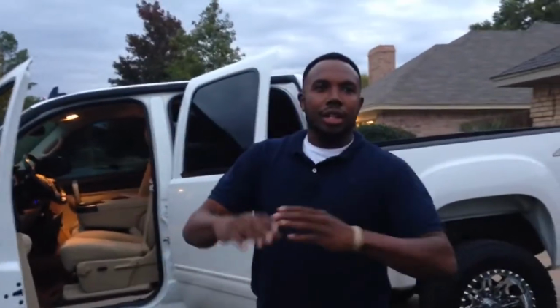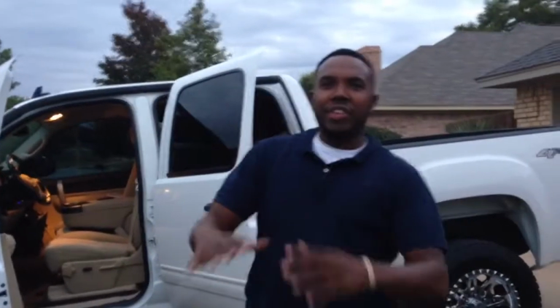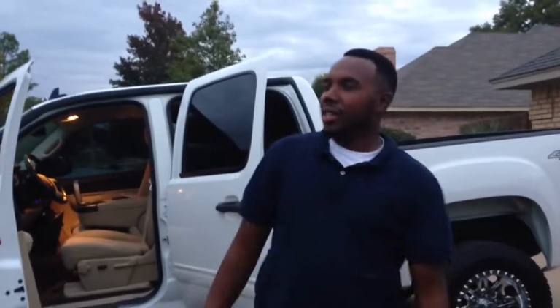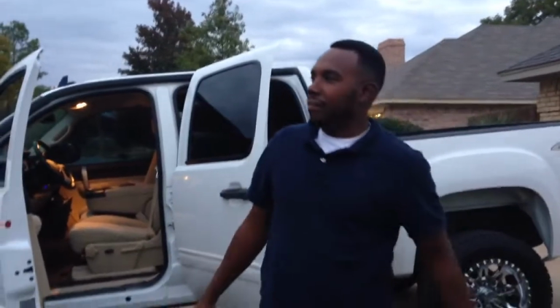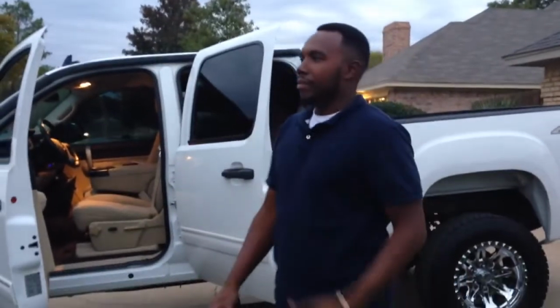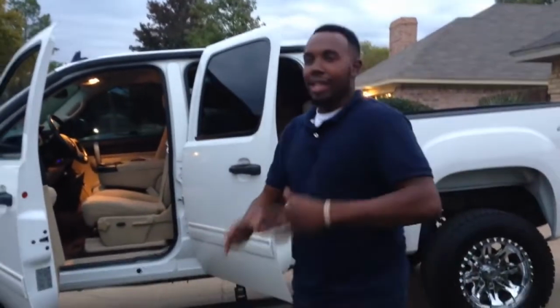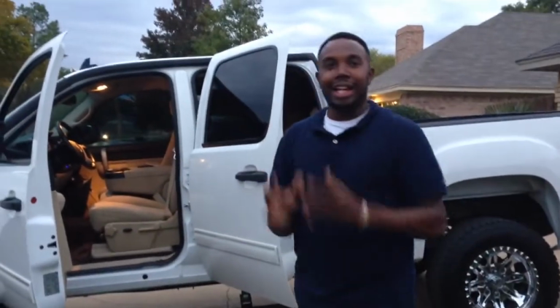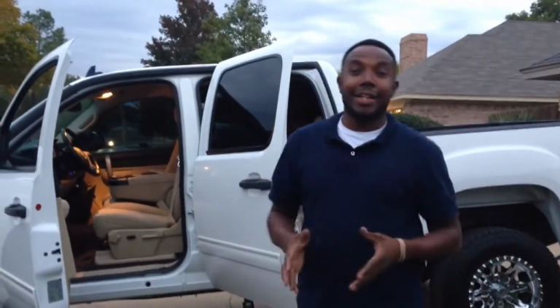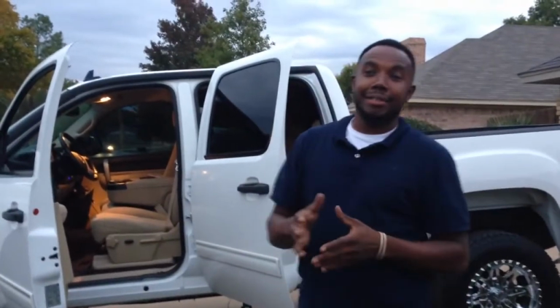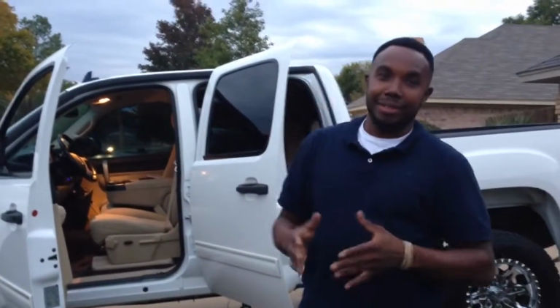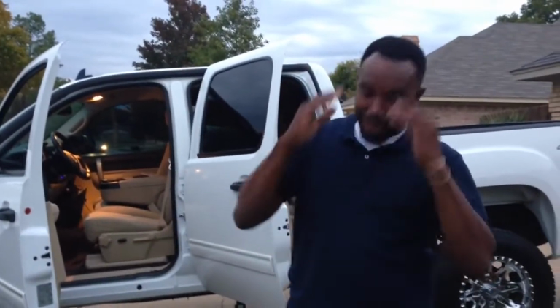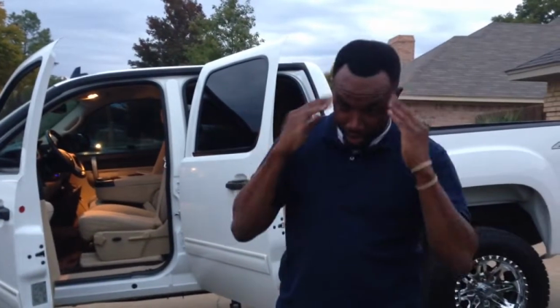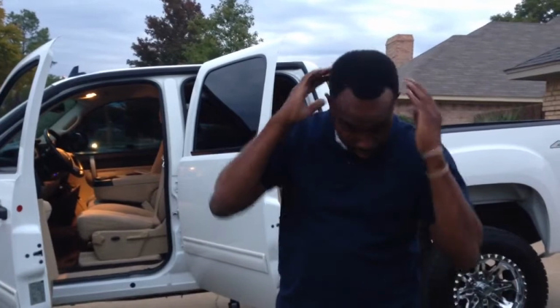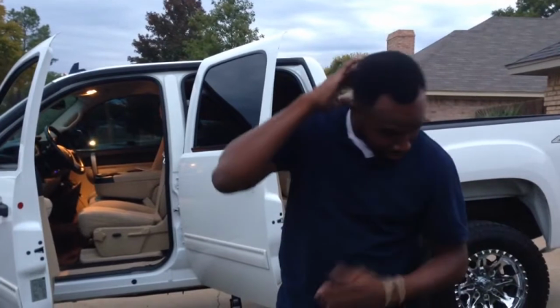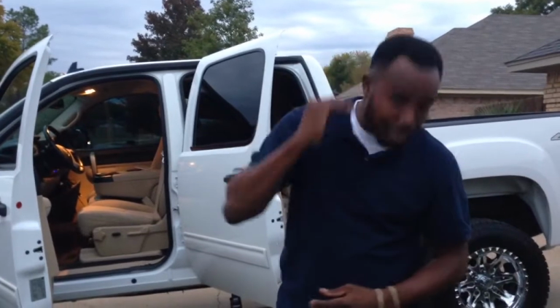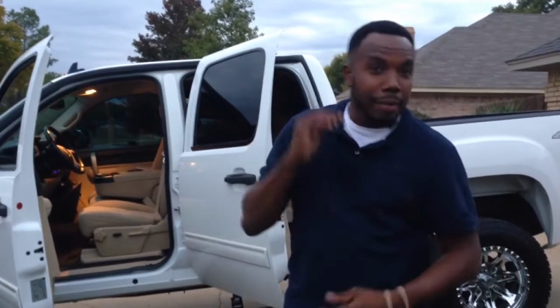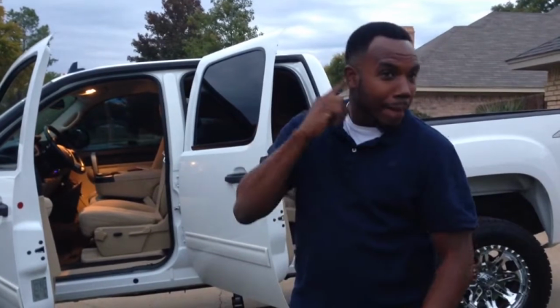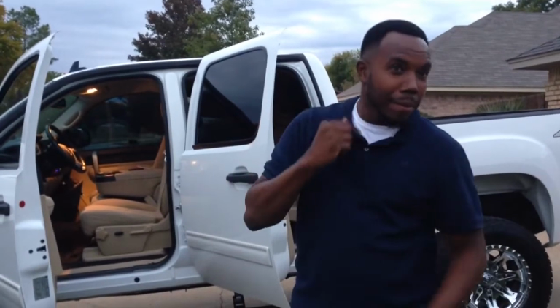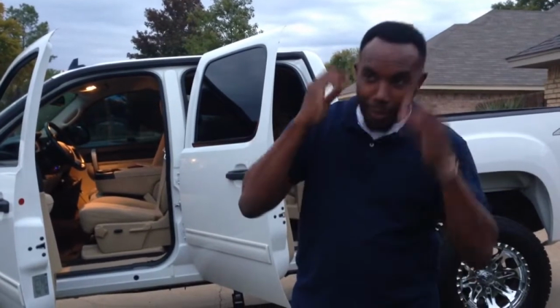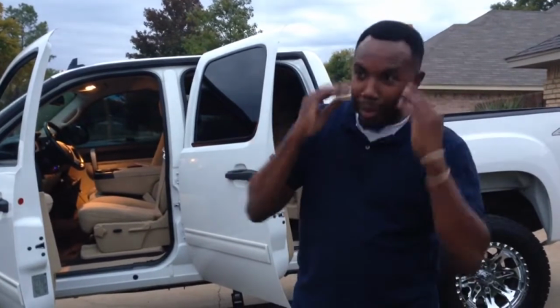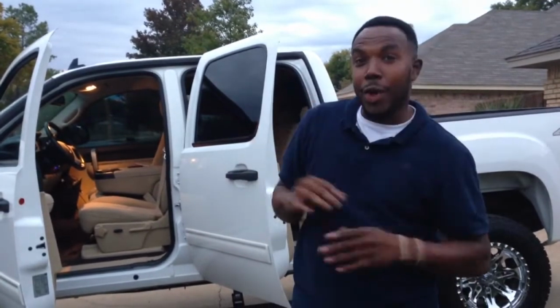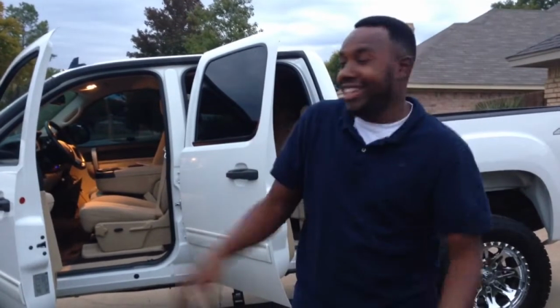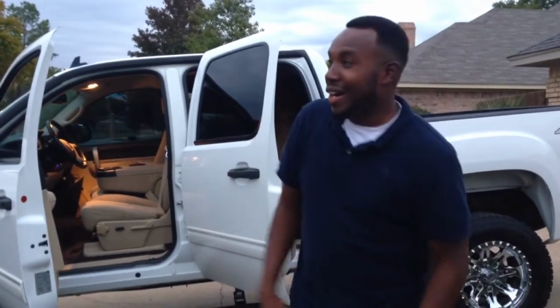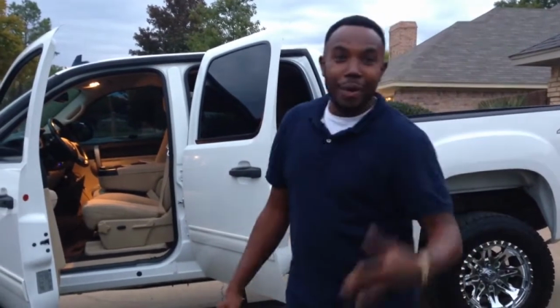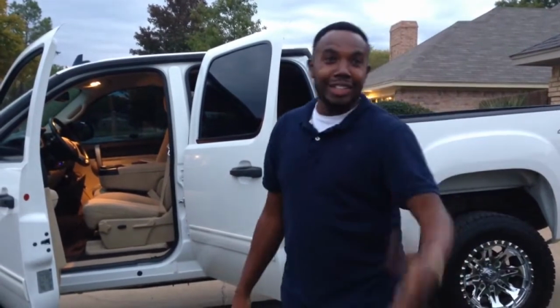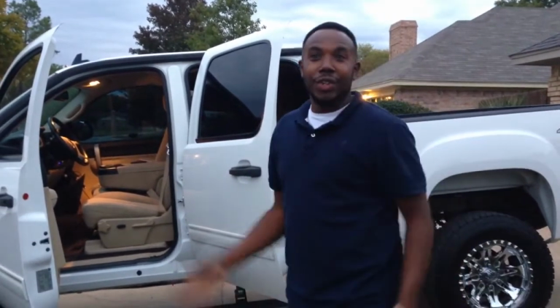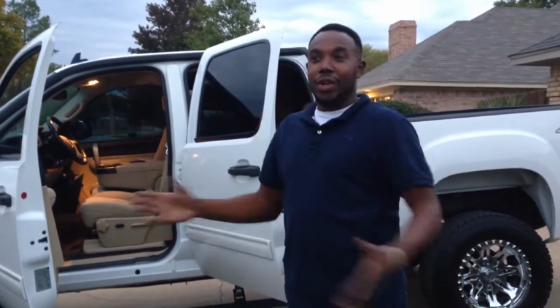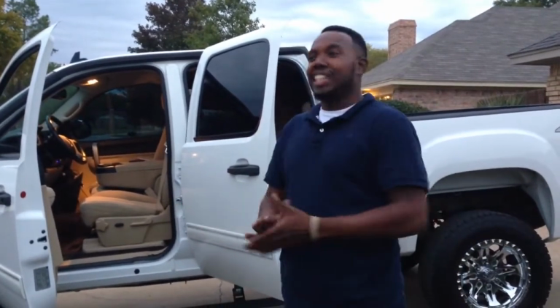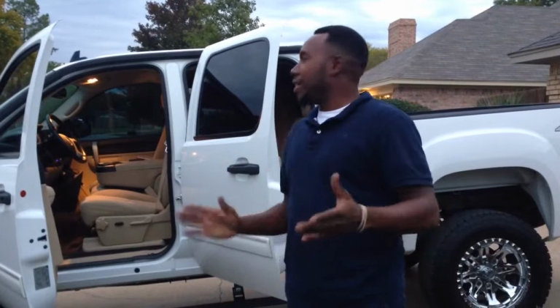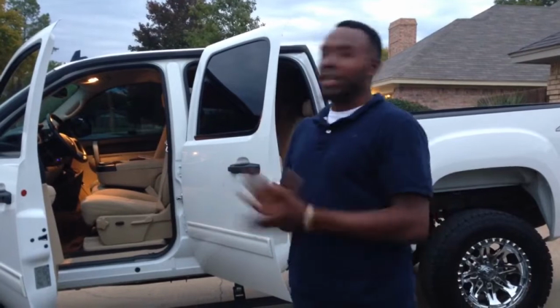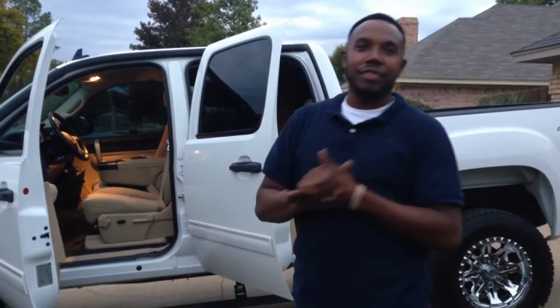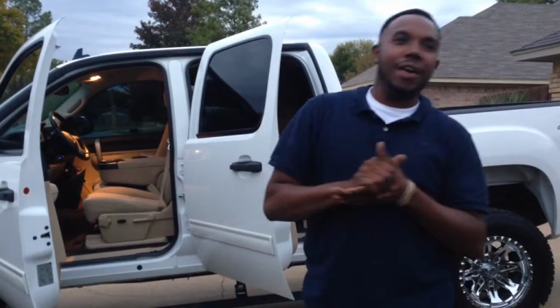I feel good today, got a haircut. Got a broken axle on the car, but we're going to get that picture off.